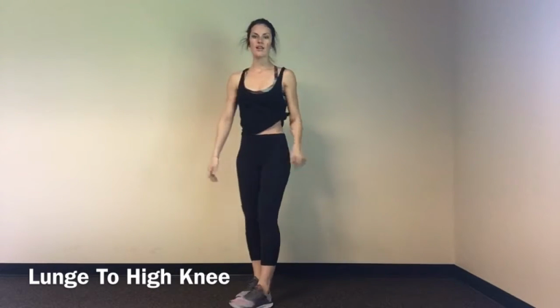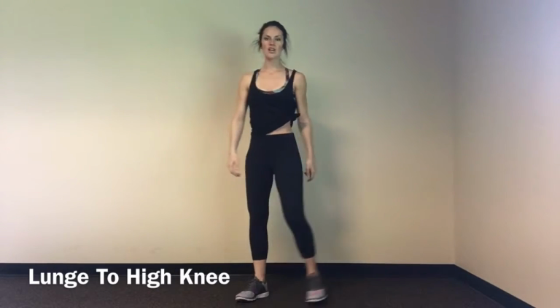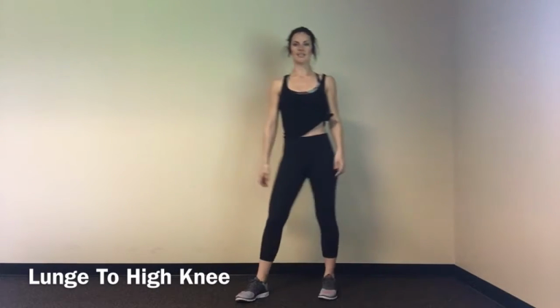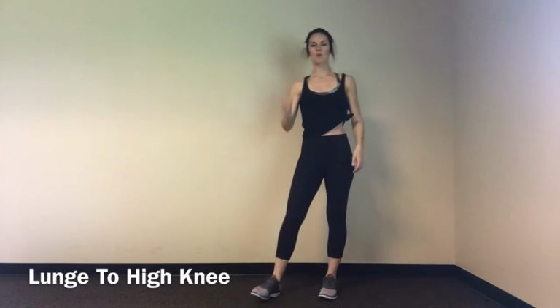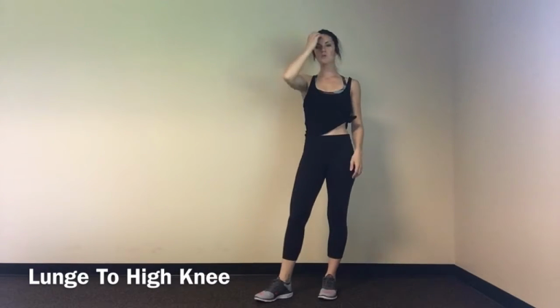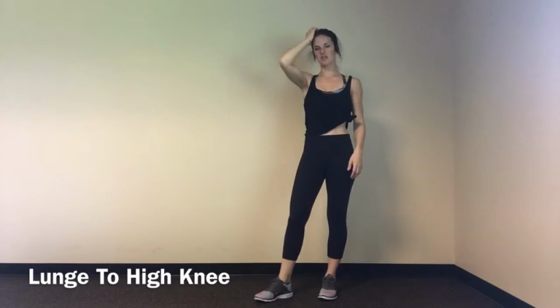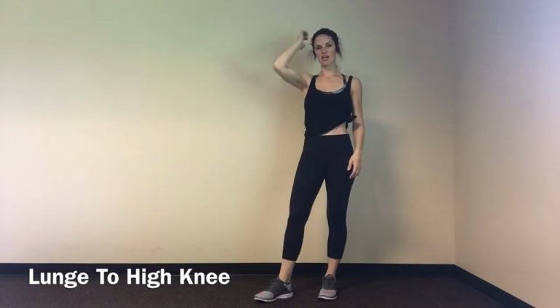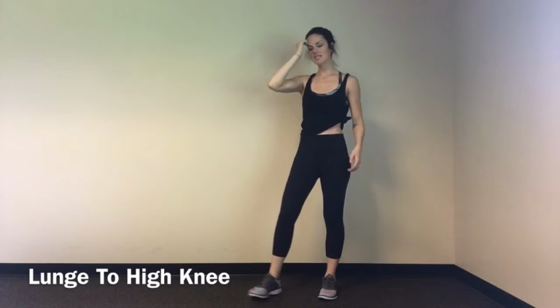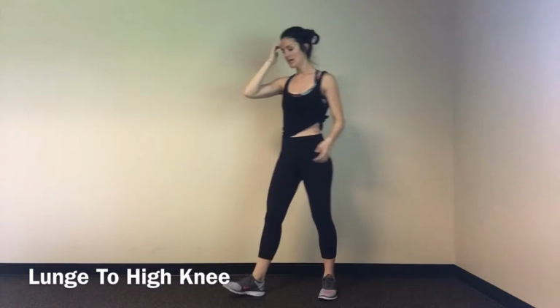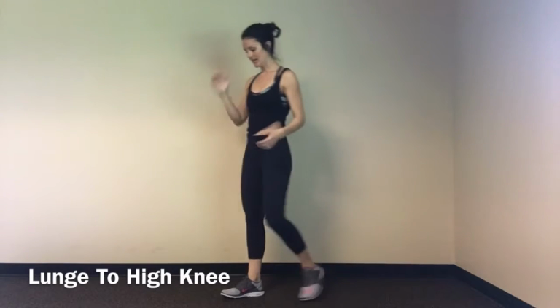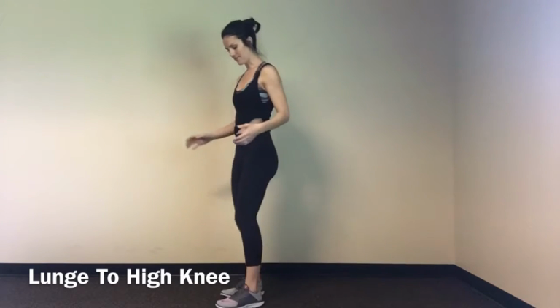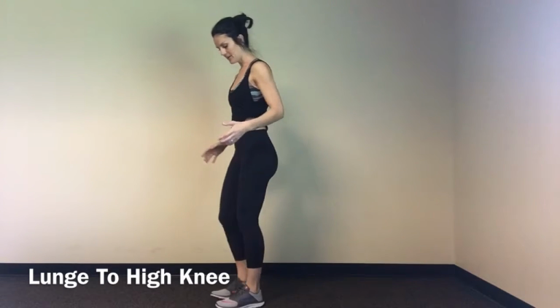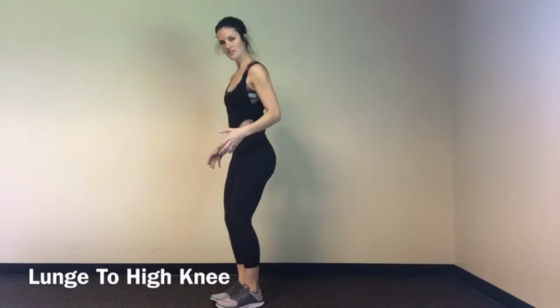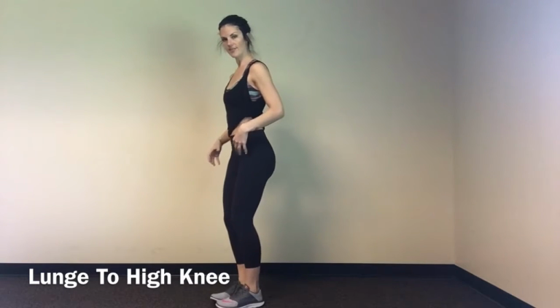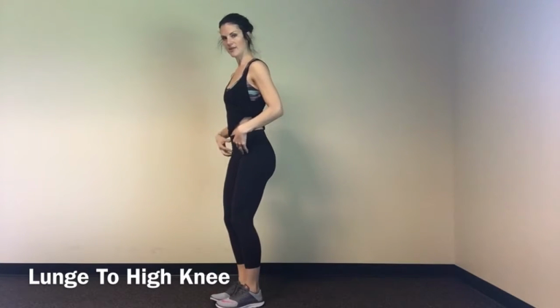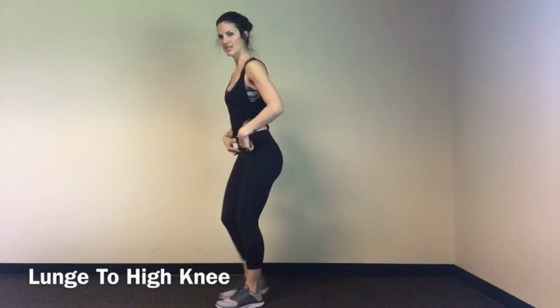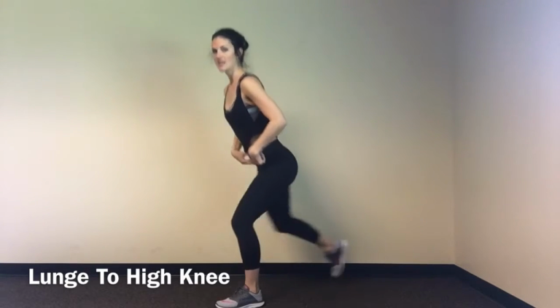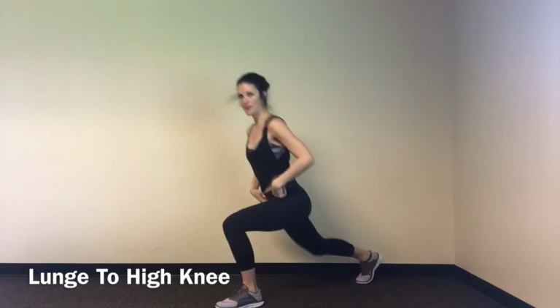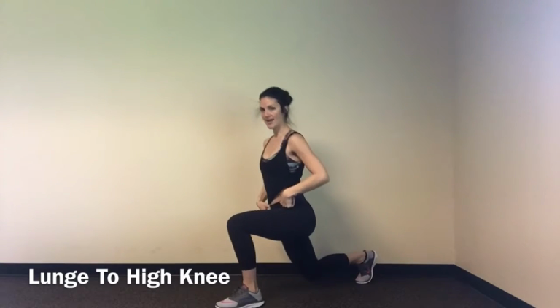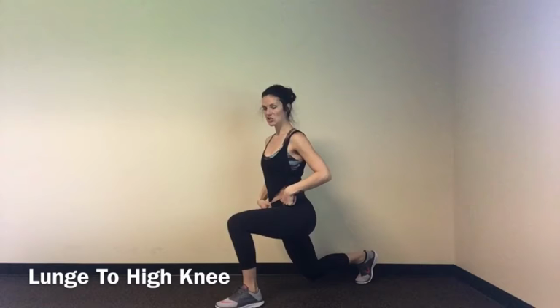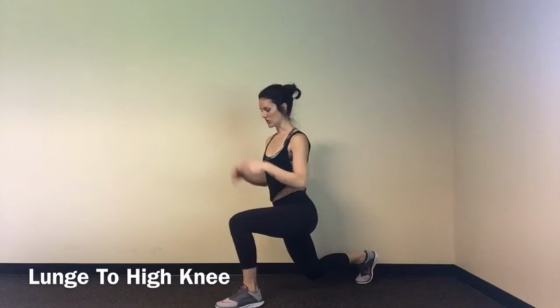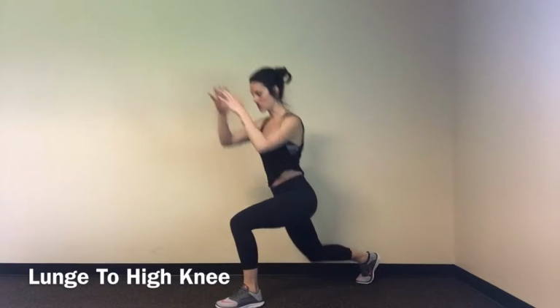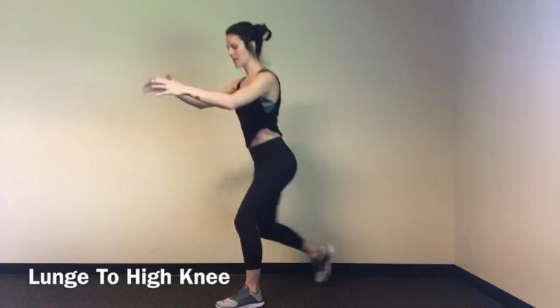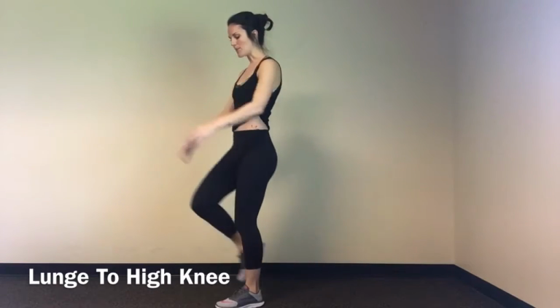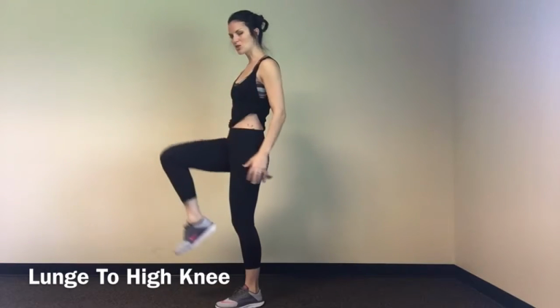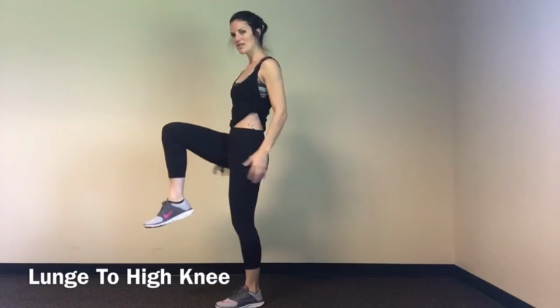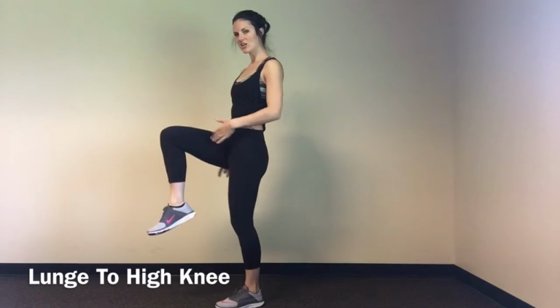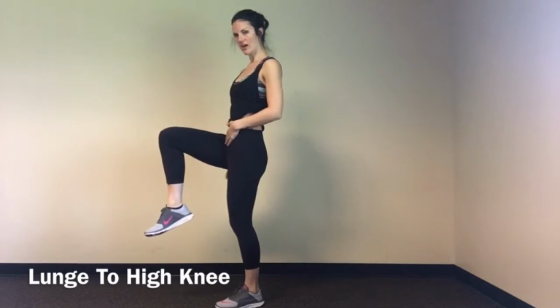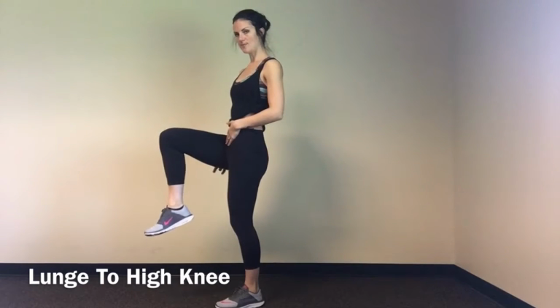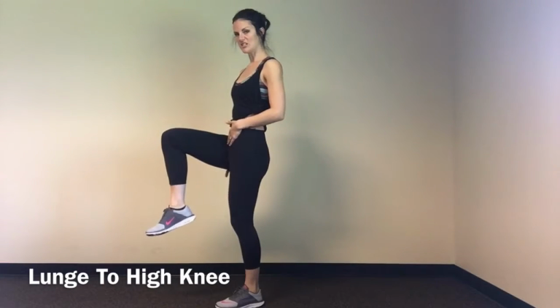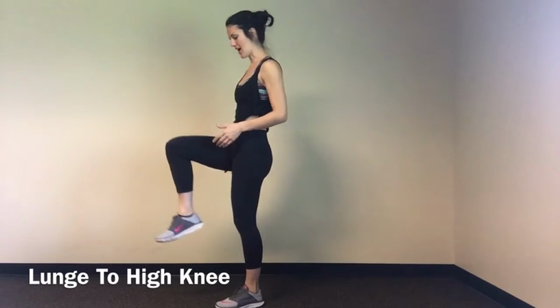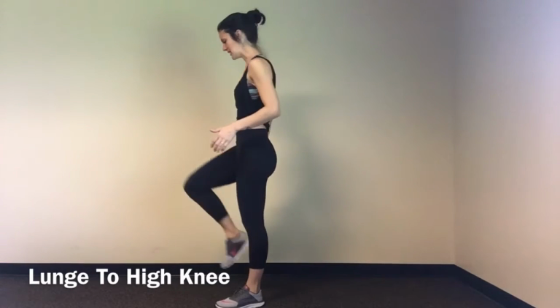Lunge to high knee. What we're doing in a lunge to high knee is finding our feet together, little bend in the knees, stepping back into your lunge, then coming up, squeezing our lower abs into your high knee.